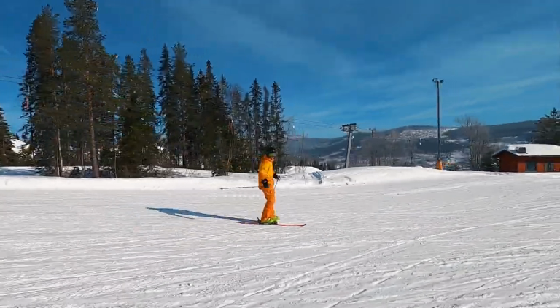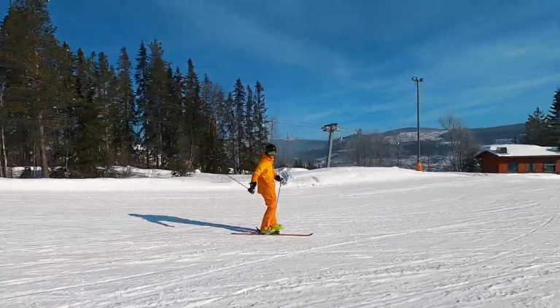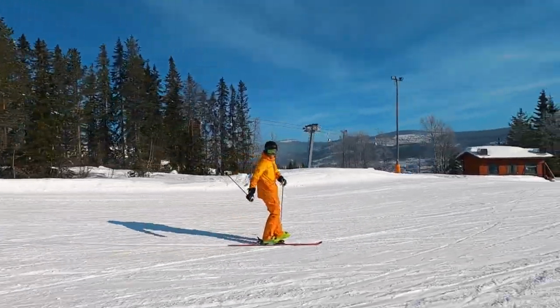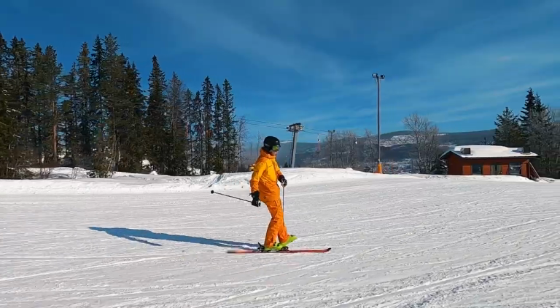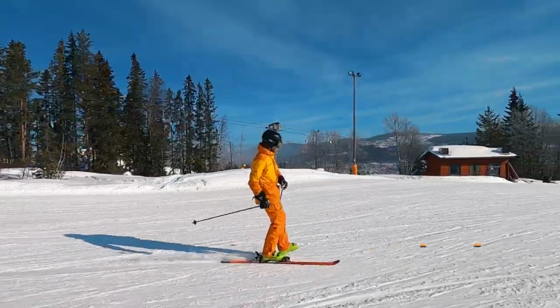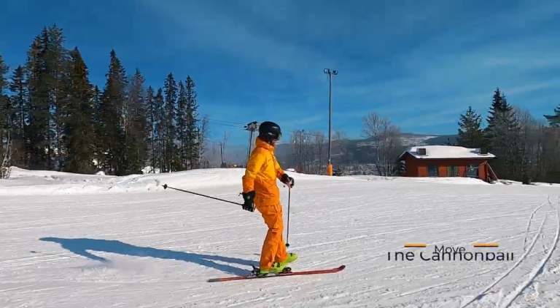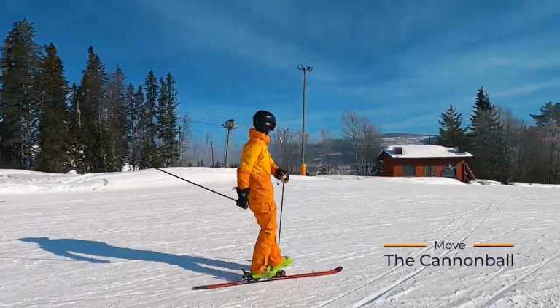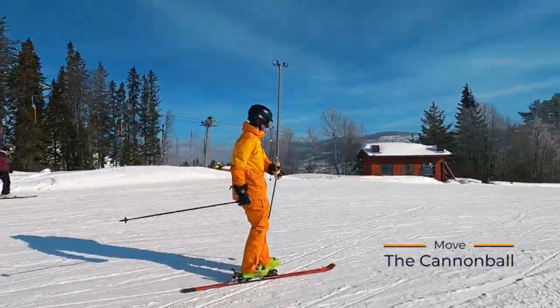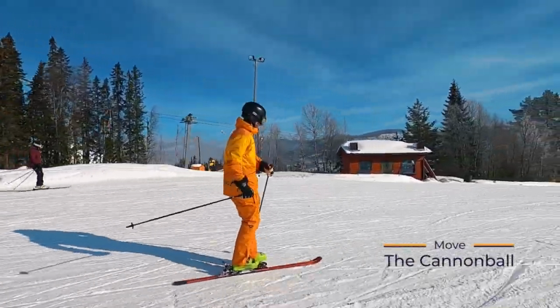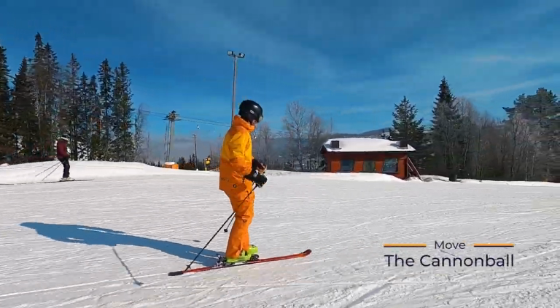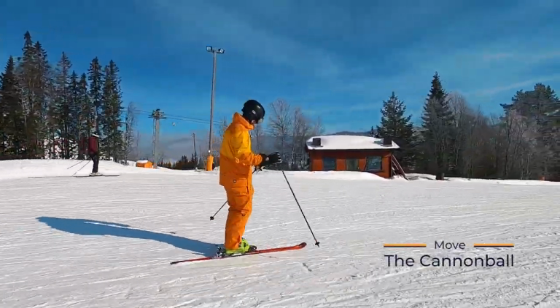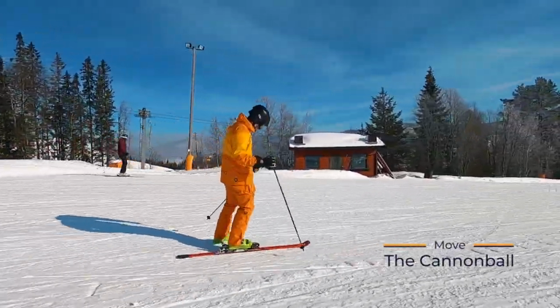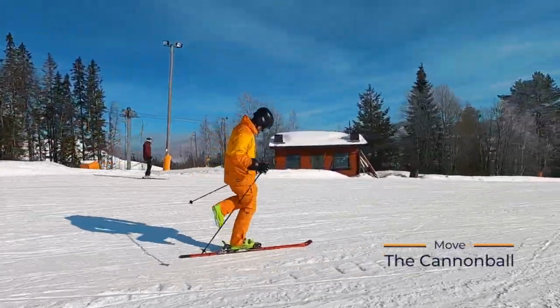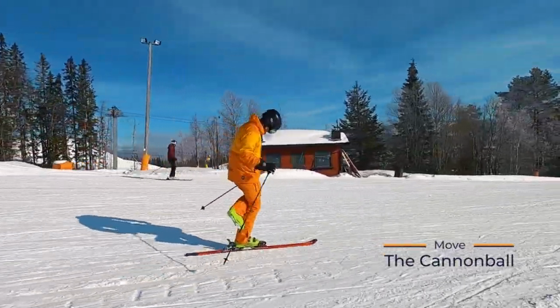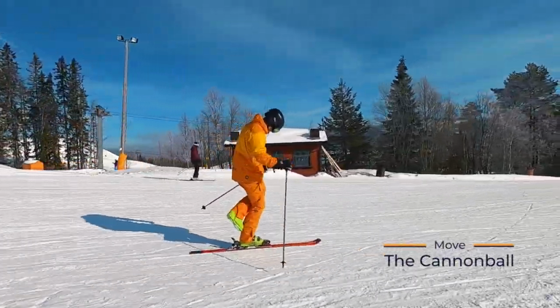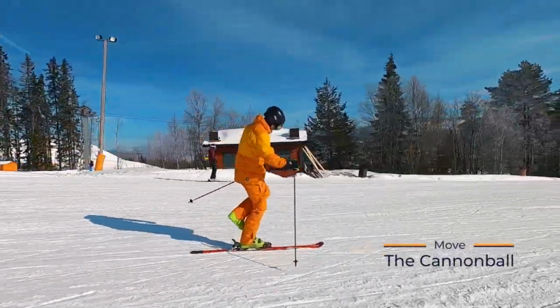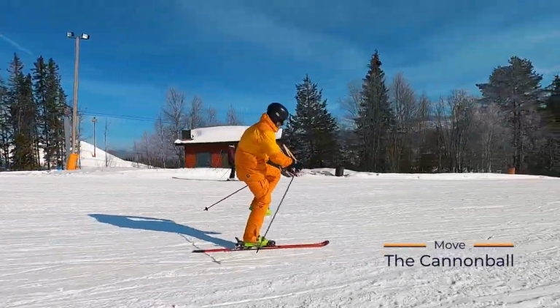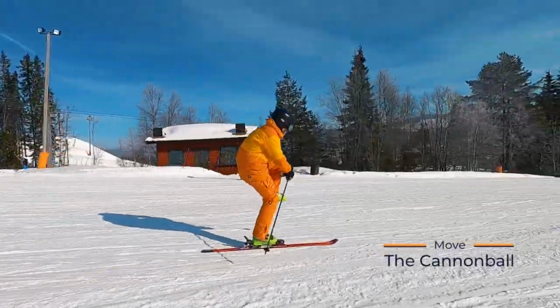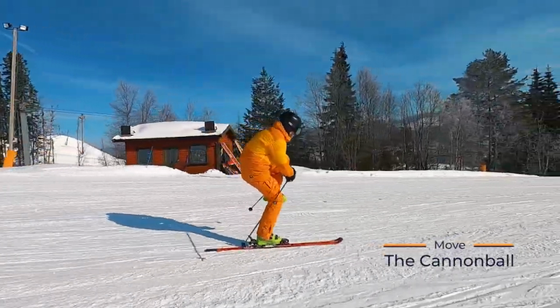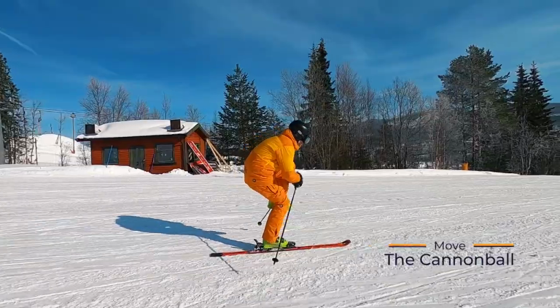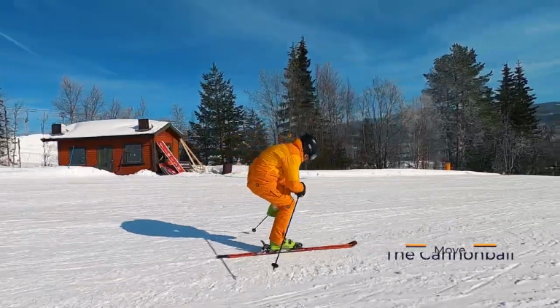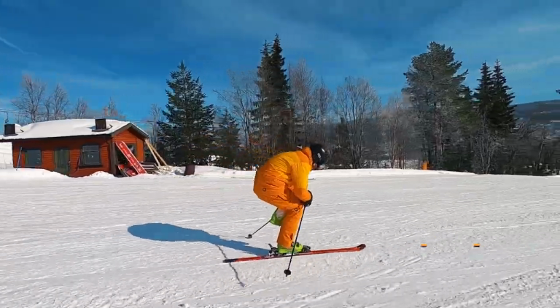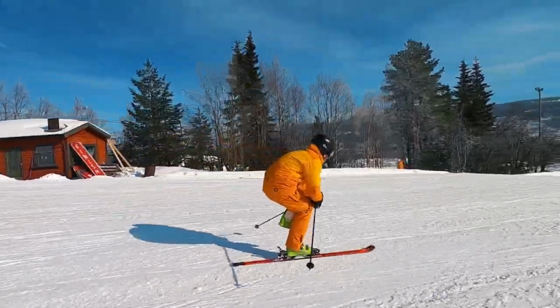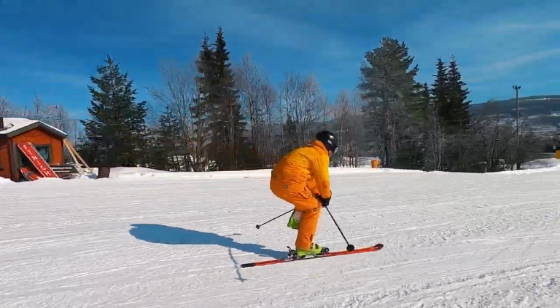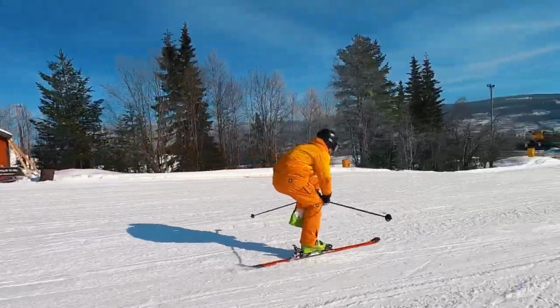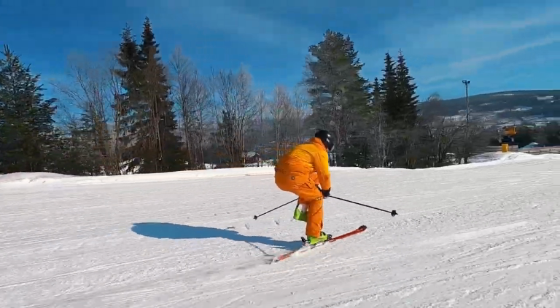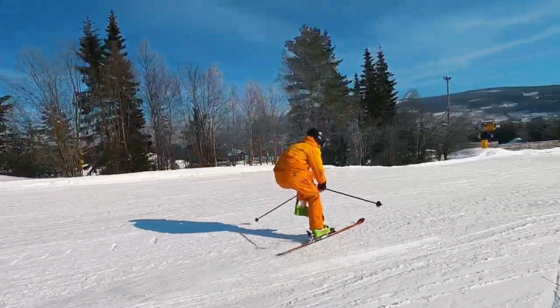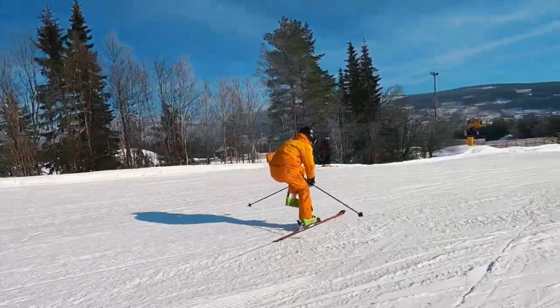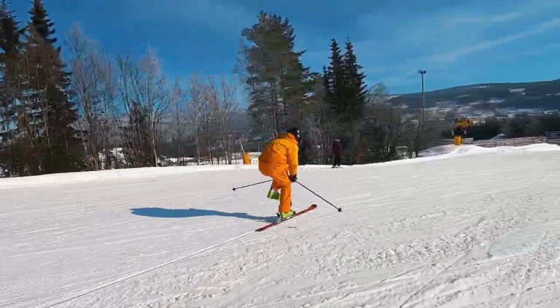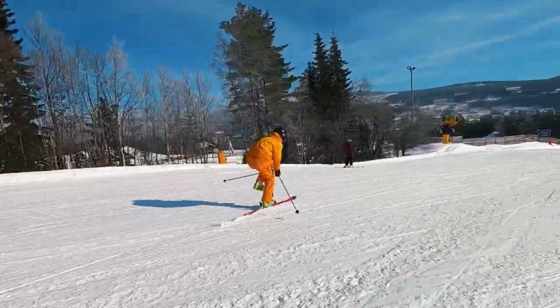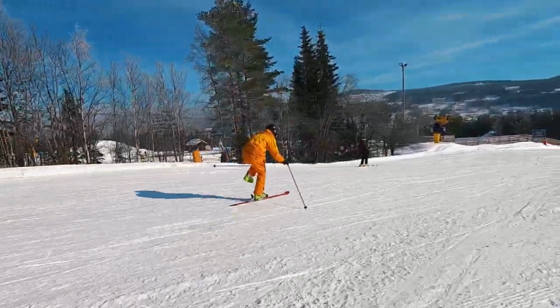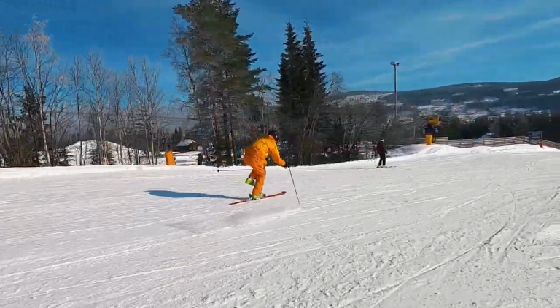The first move I want to share with you is the cannonball. Lift your leg, hug it and be as compact as possible. Make sure you look up.